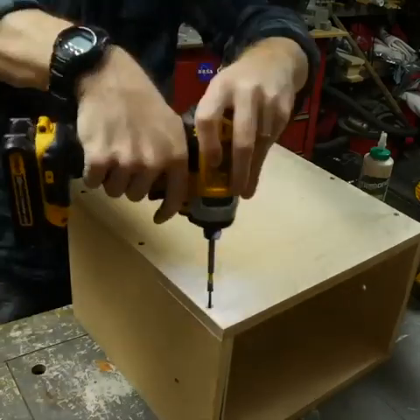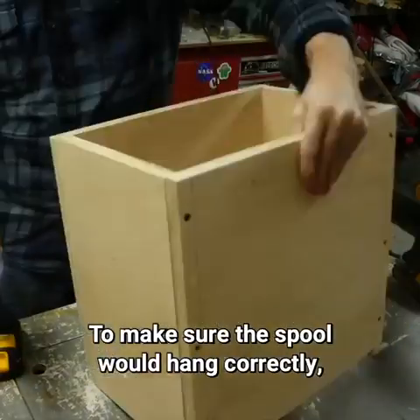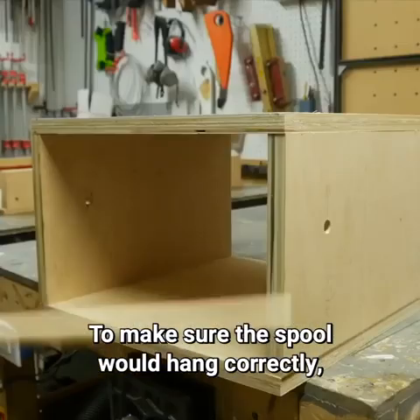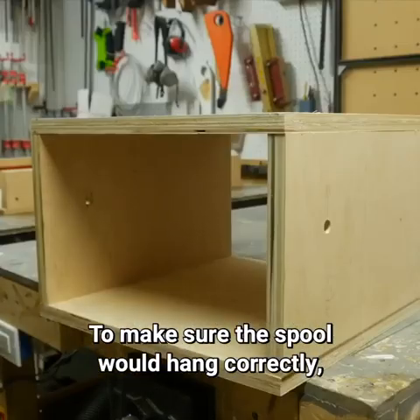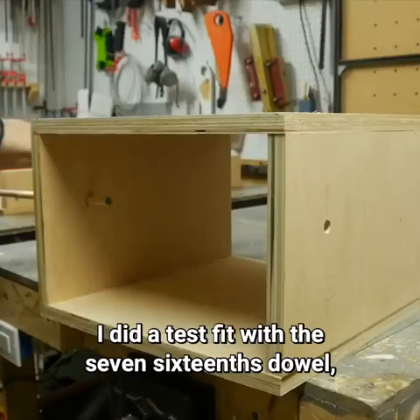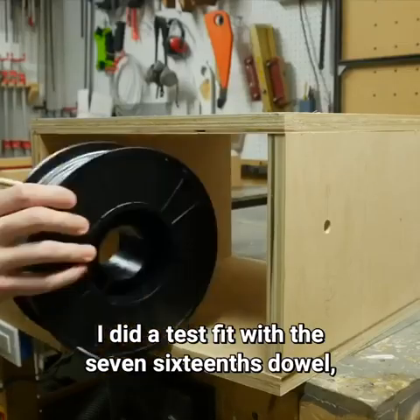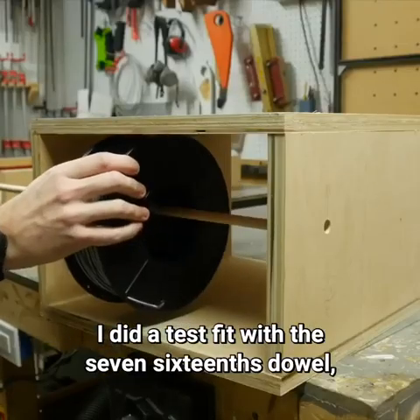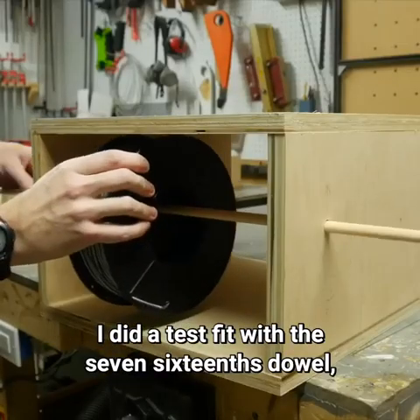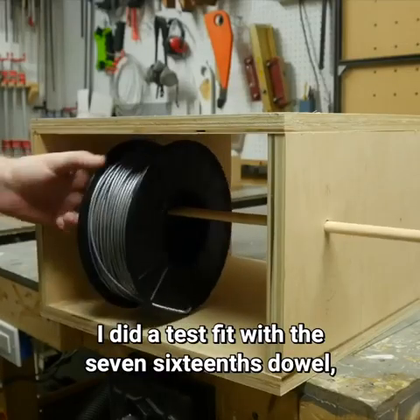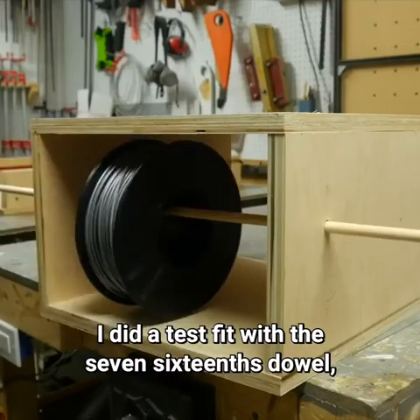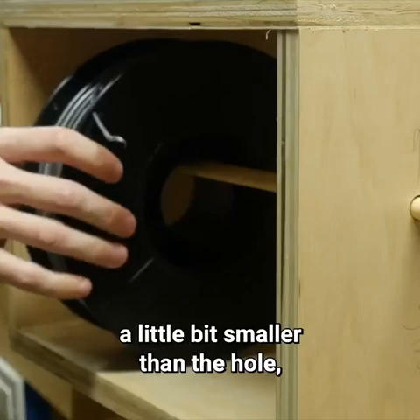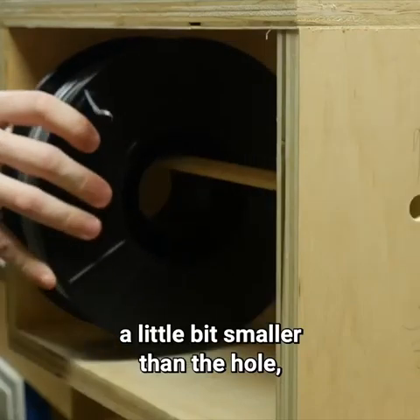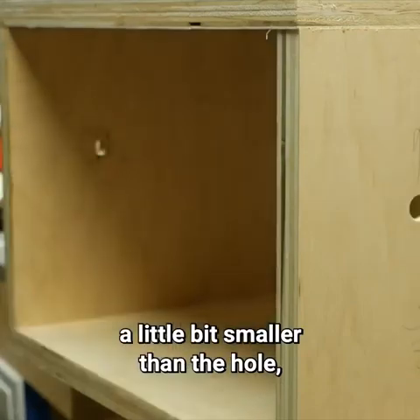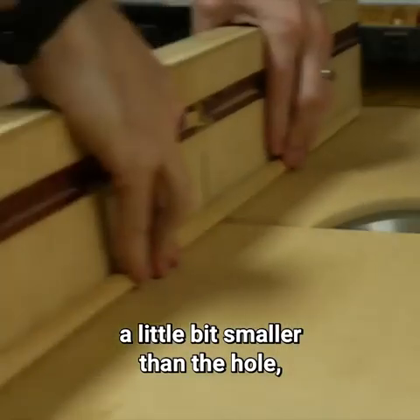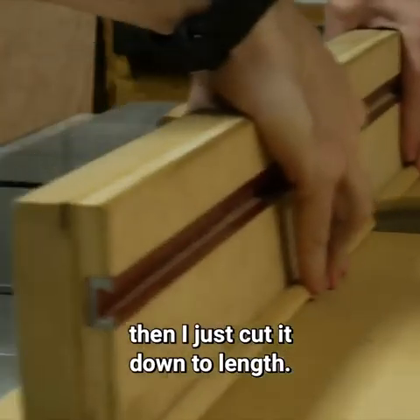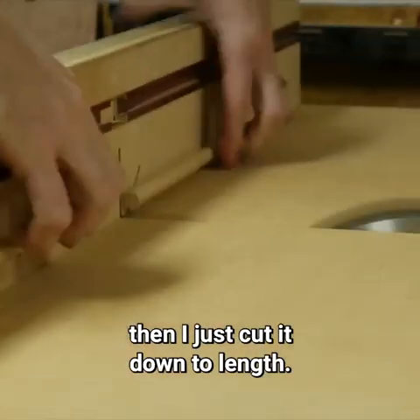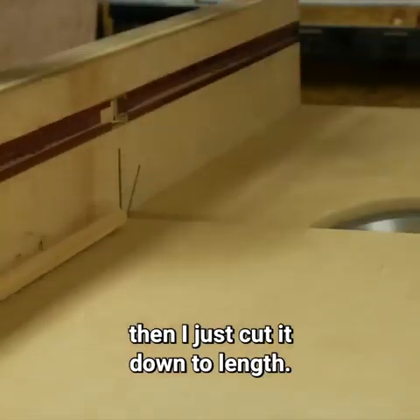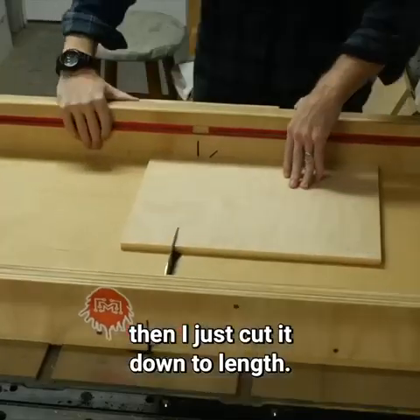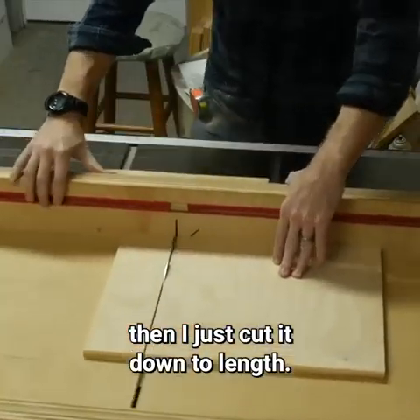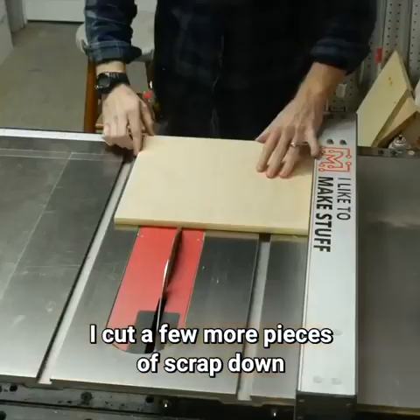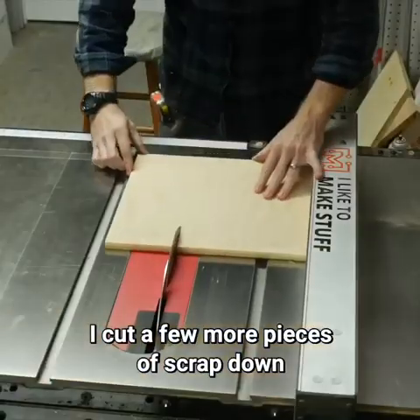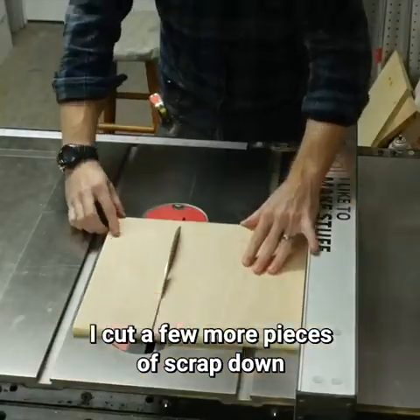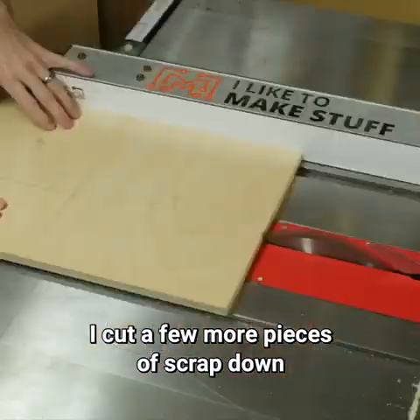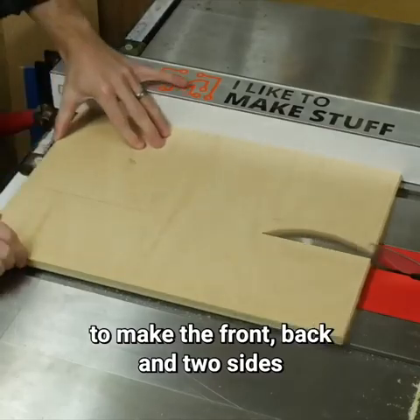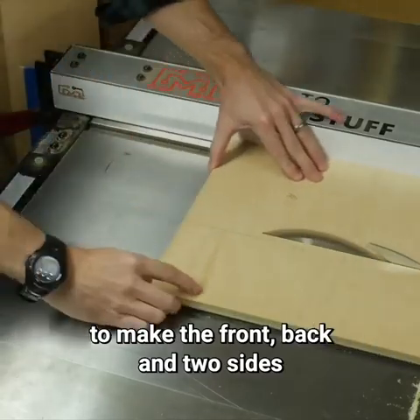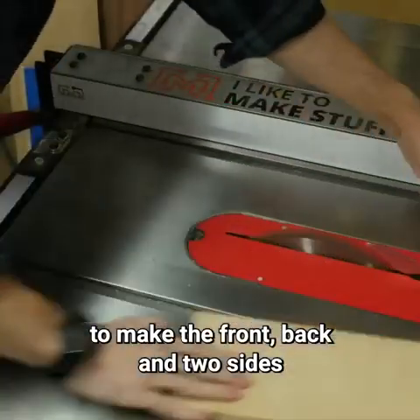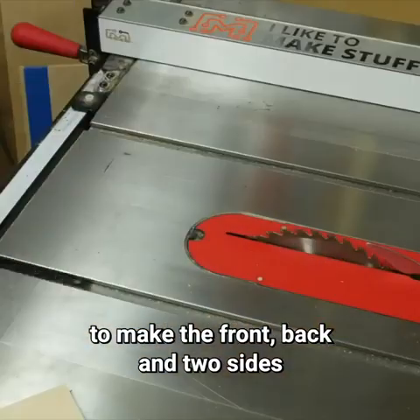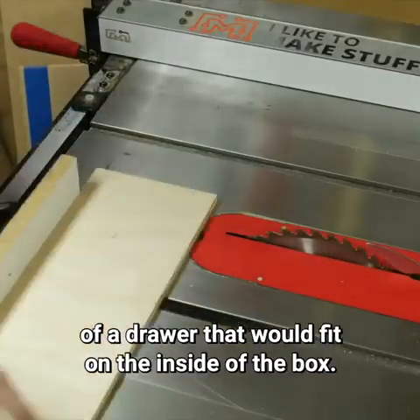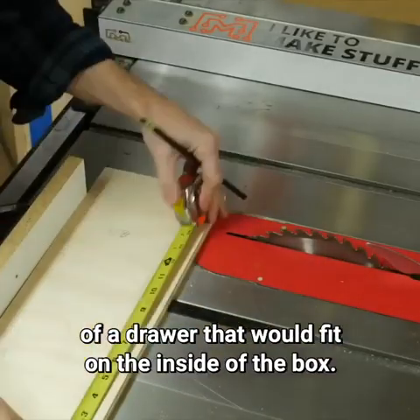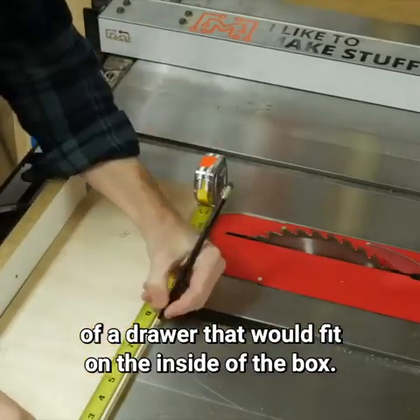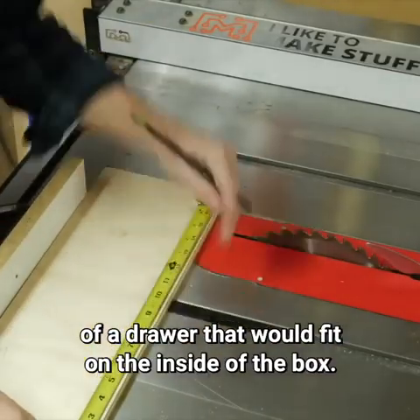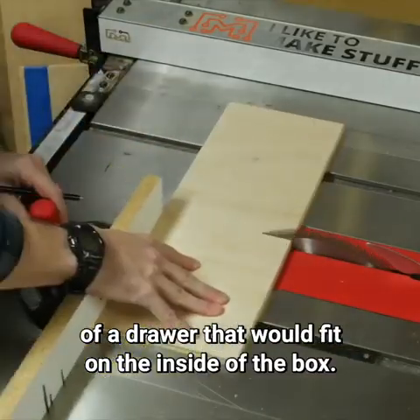To make sure the spool would hang correctly, I did a test fit with a 7/16ths dowel, a little bit smaller than the hole, then I just cut it down to length. I cut a few more pieces of scrap down to make the front, back, and two sides of a drawer that would fit on the inside of the box.